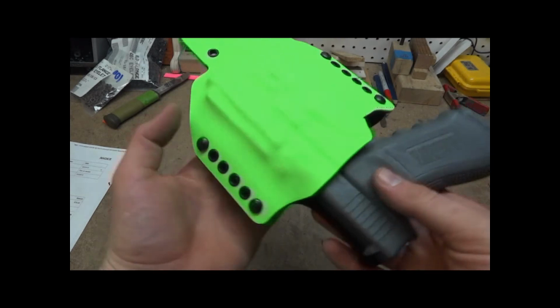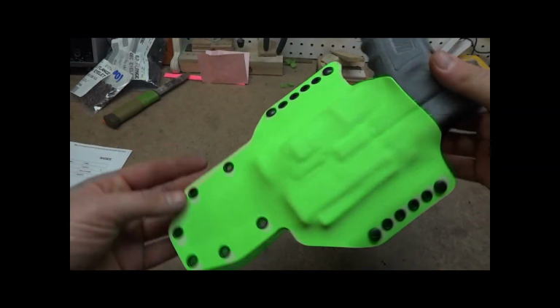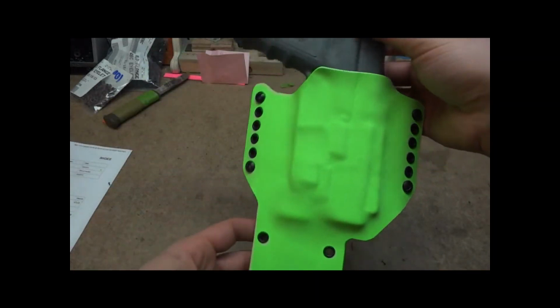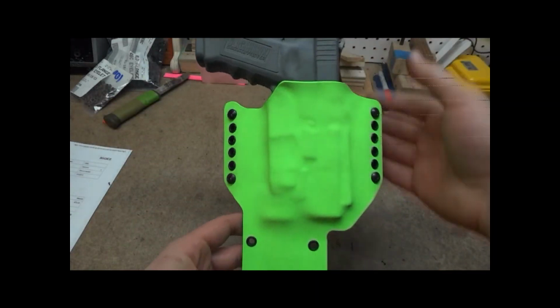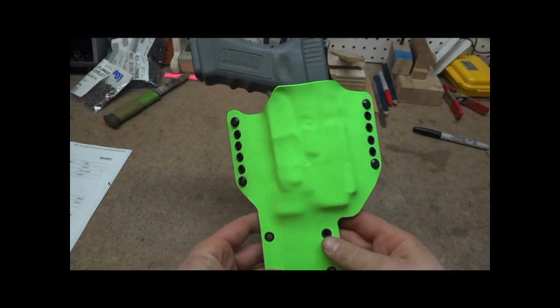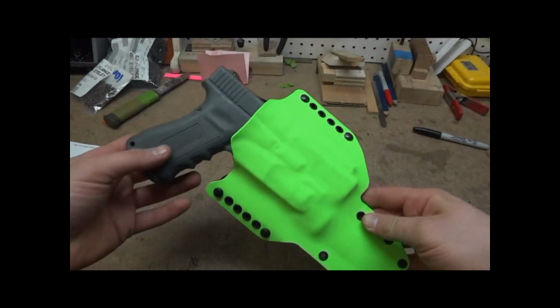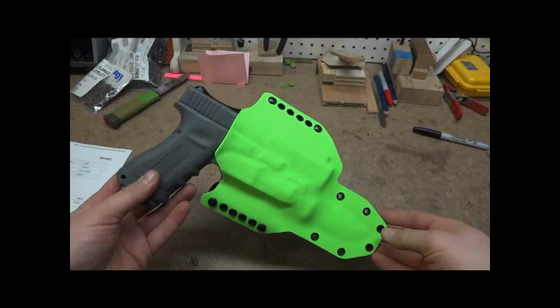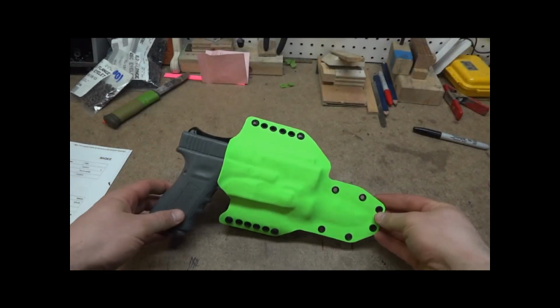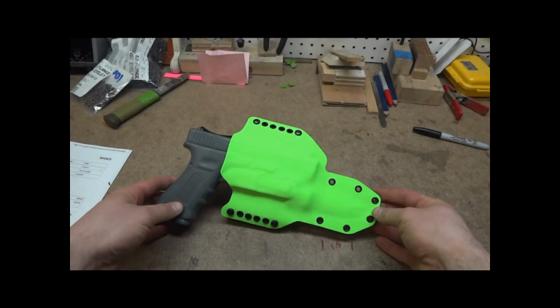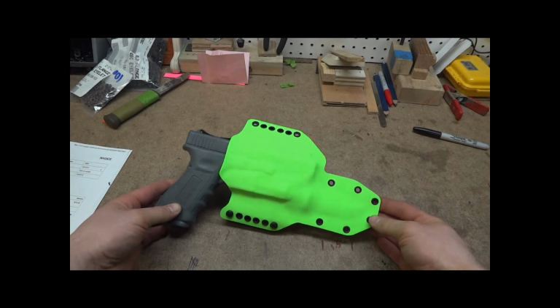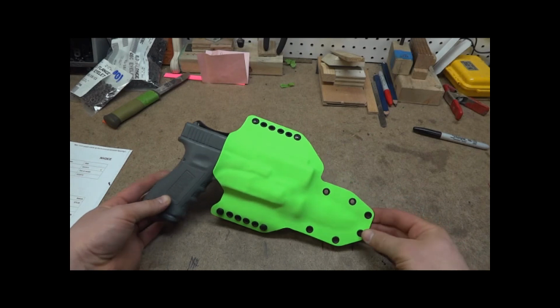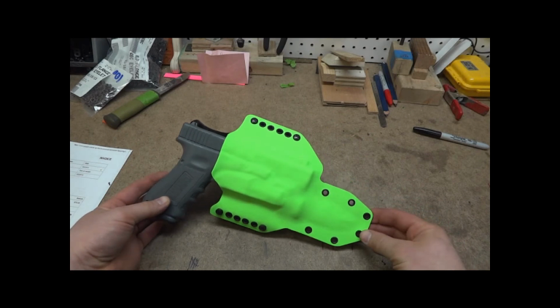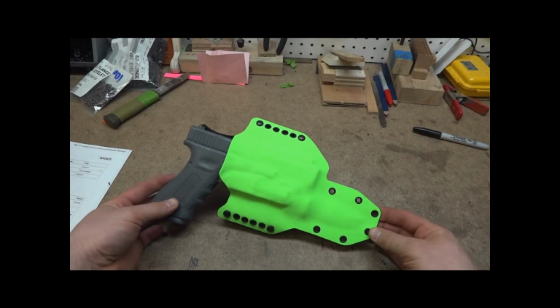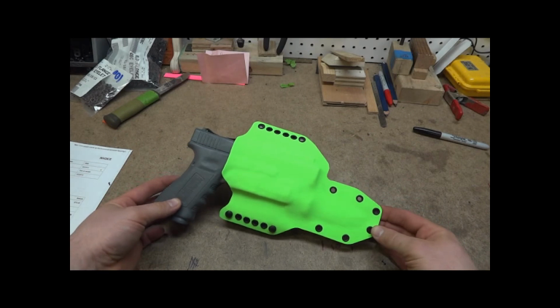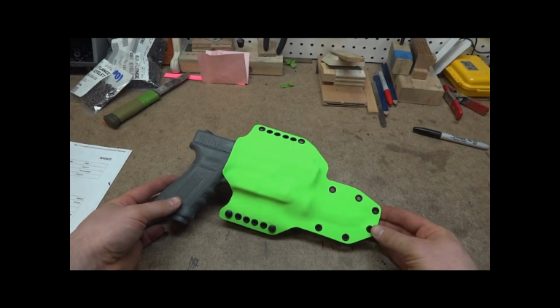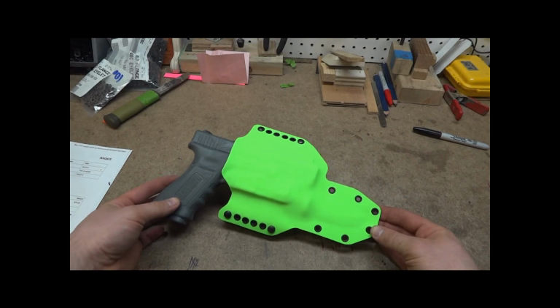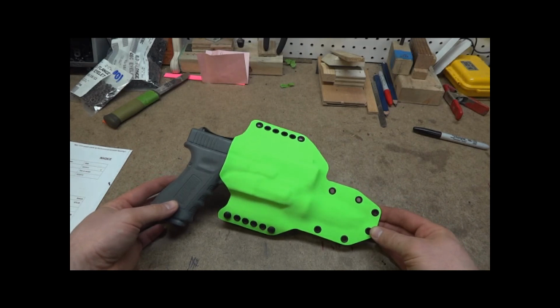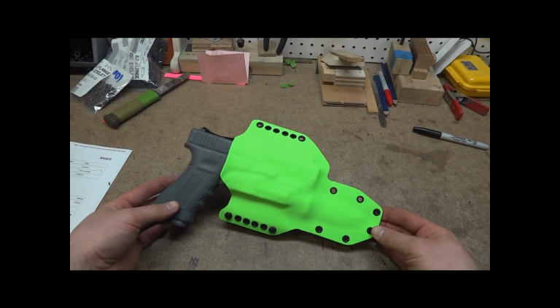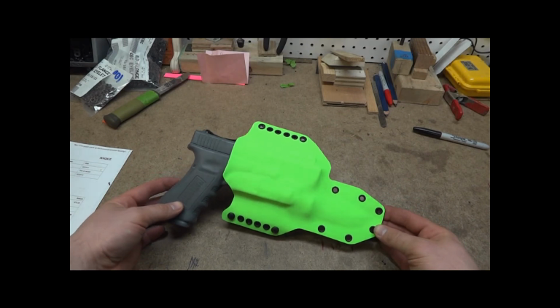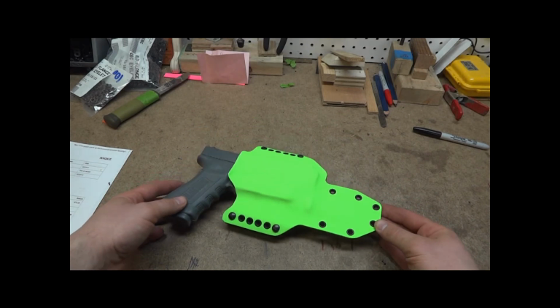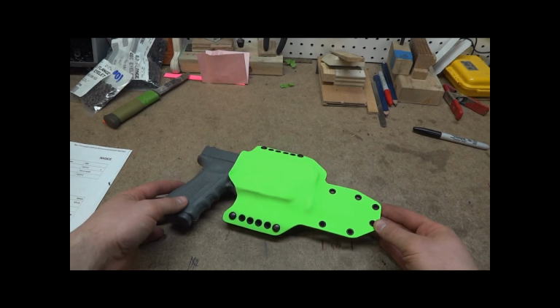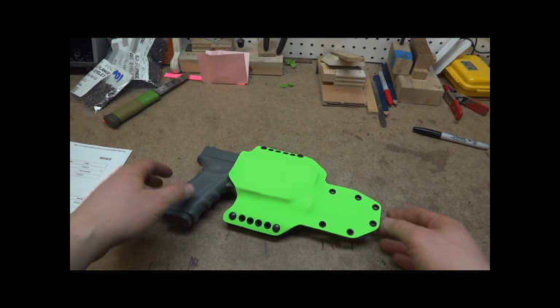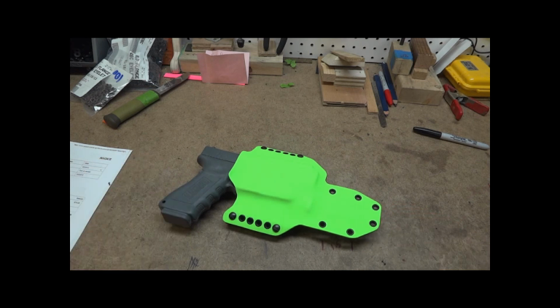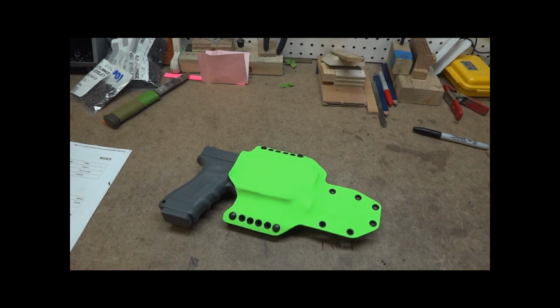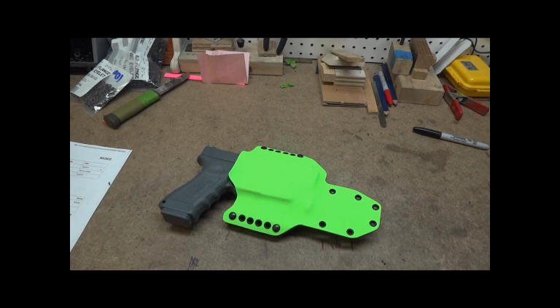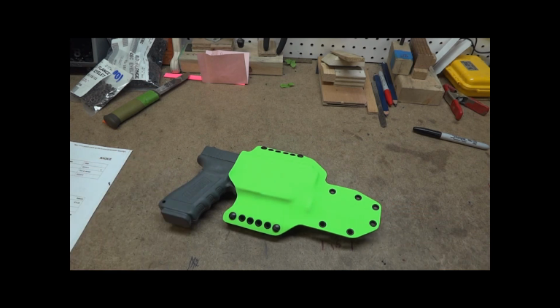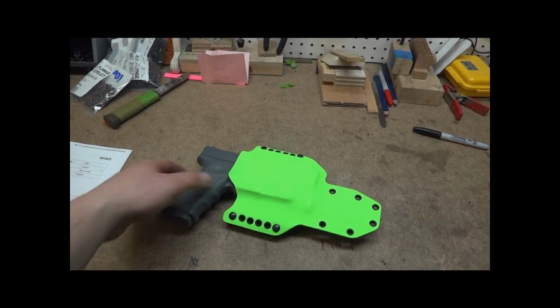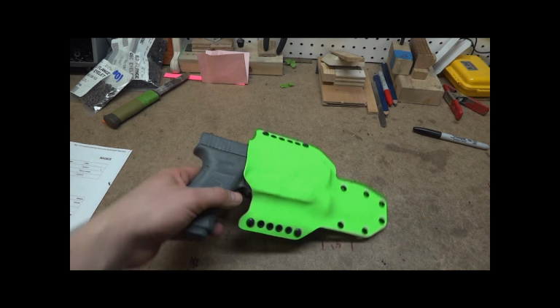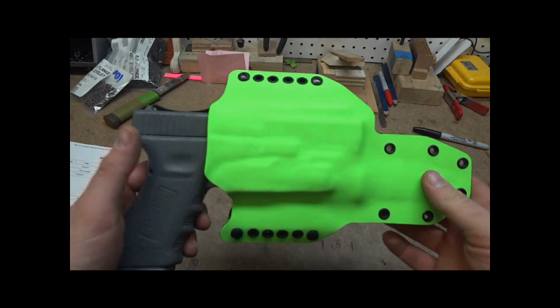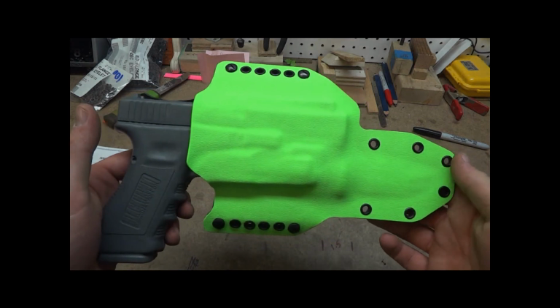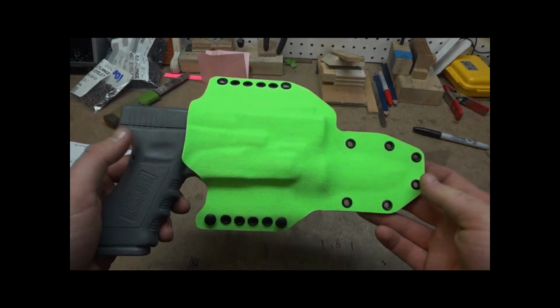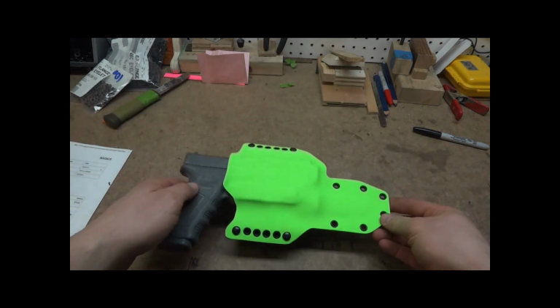Alright guys, I figured I'd show you that quick. I'm just going to package it up and ship it out in the morning. Hopefully I can get about 10 or 15 more done tonight — it'll be a long night. I've got a lot of orders to get caught up on here. Alright guys, thanks for watching.